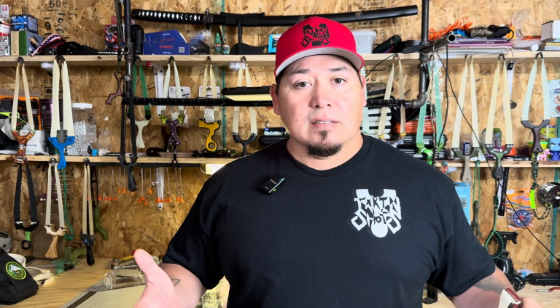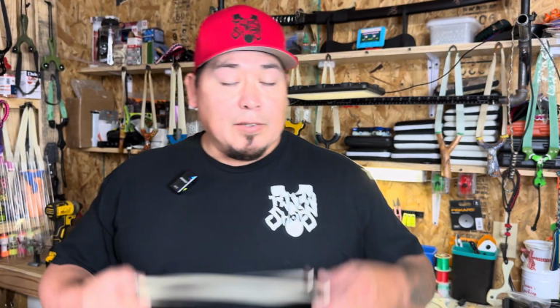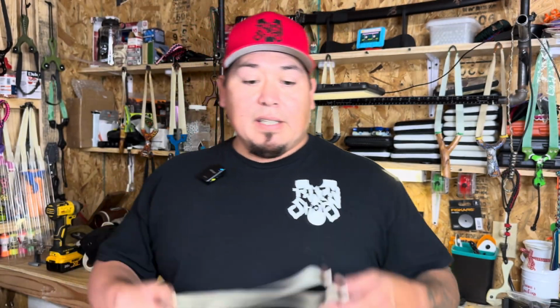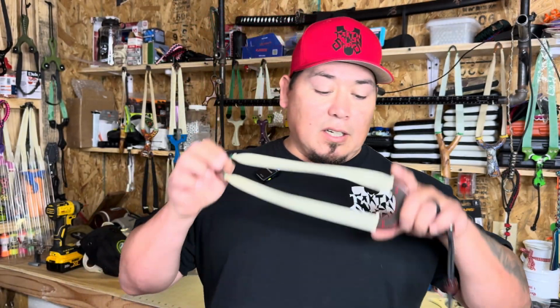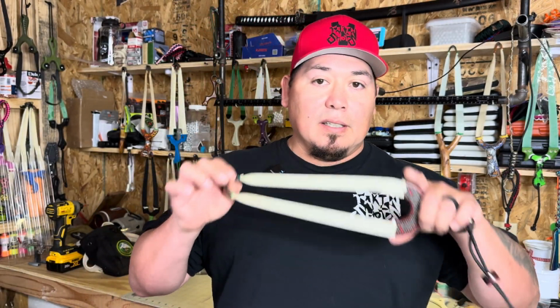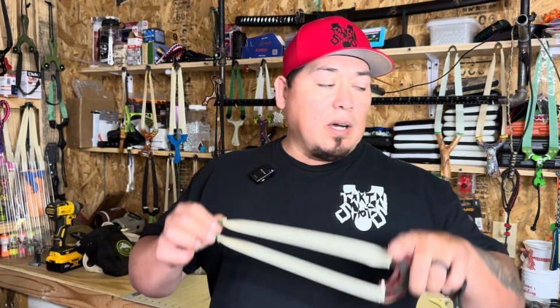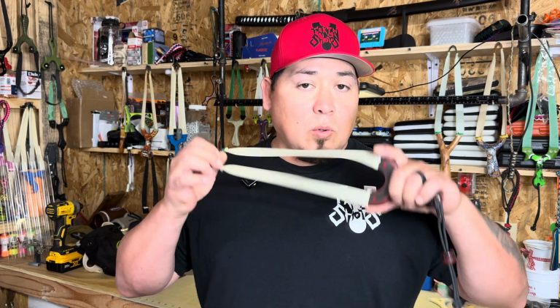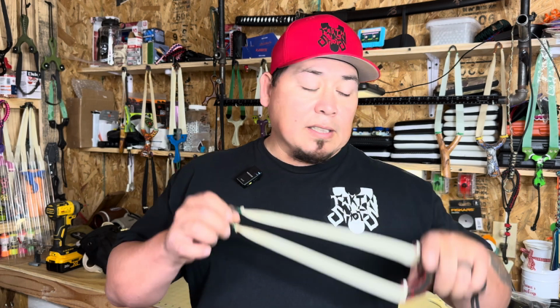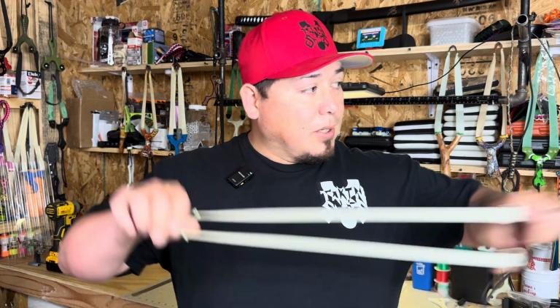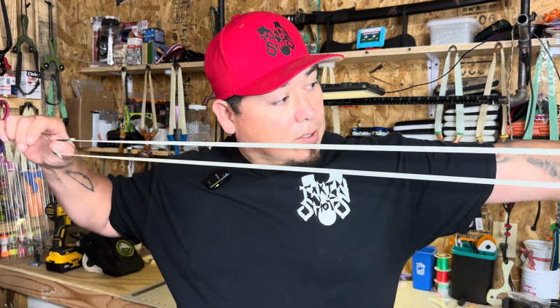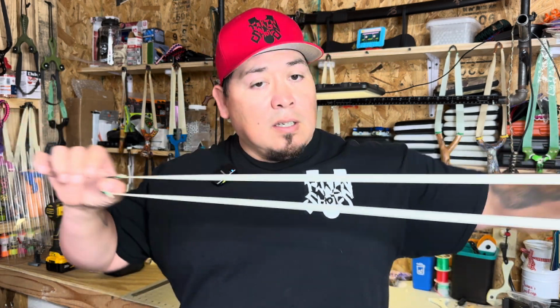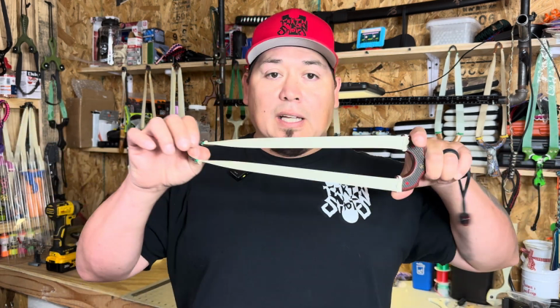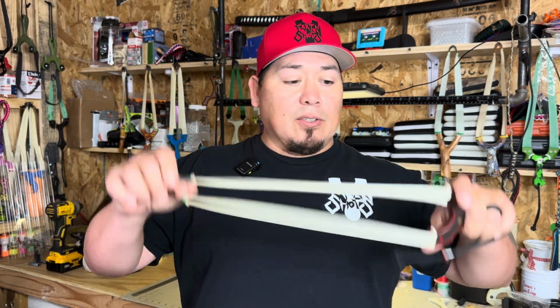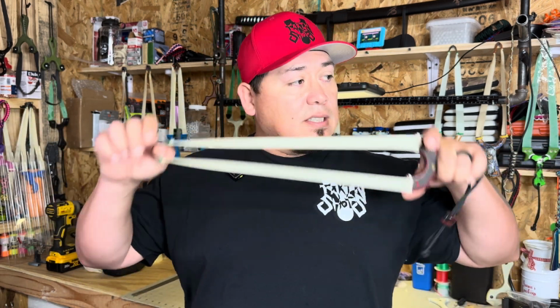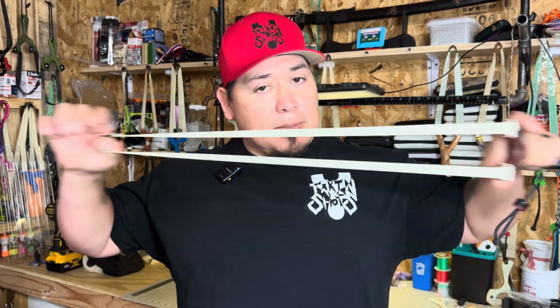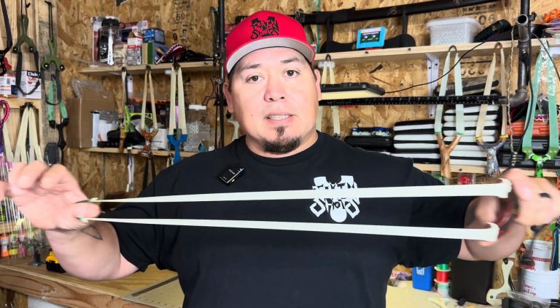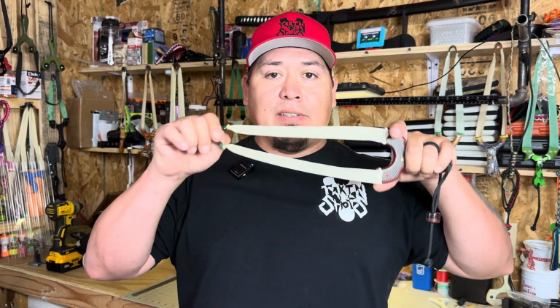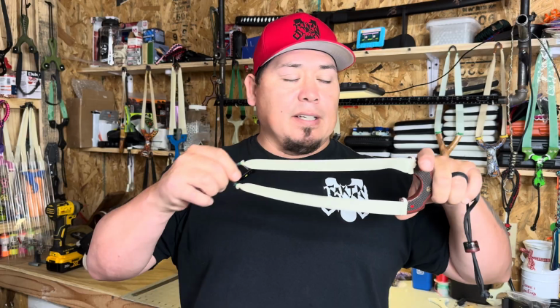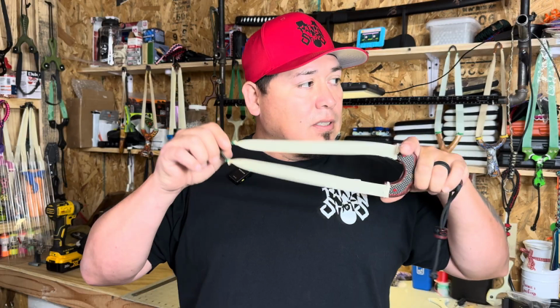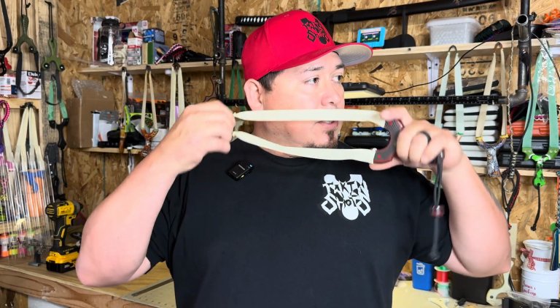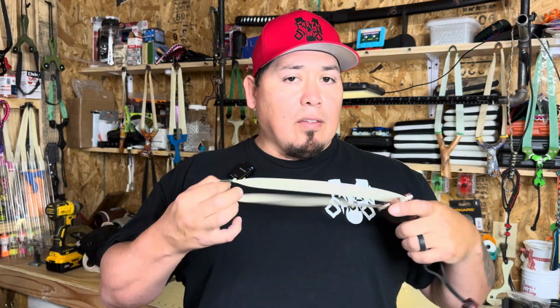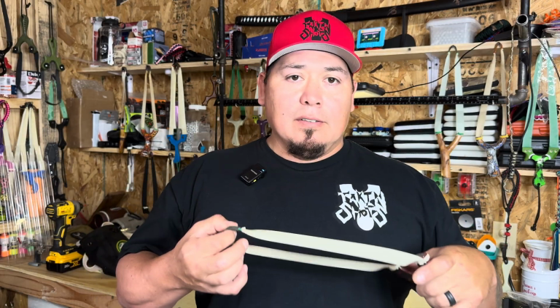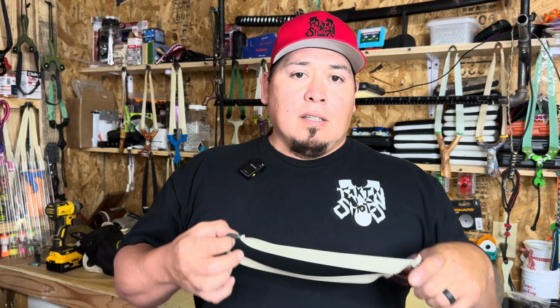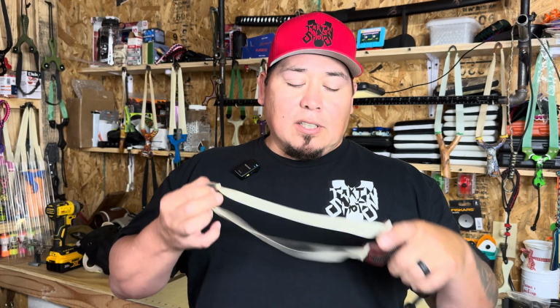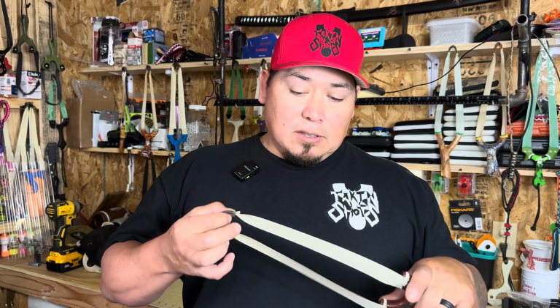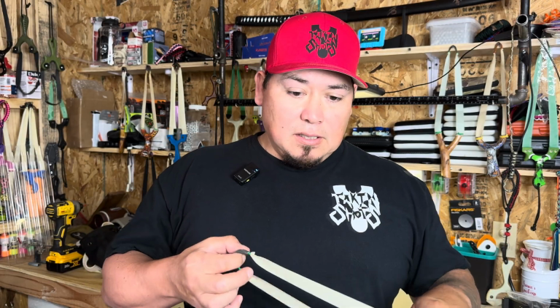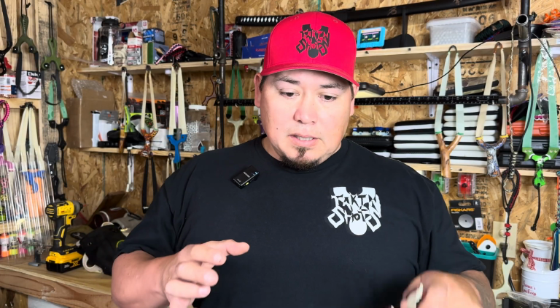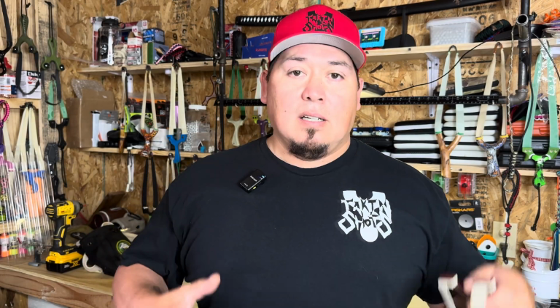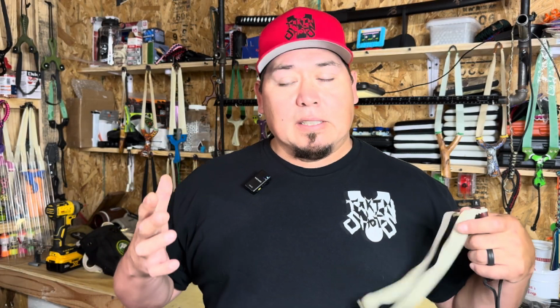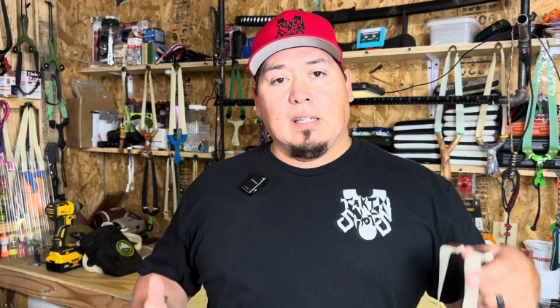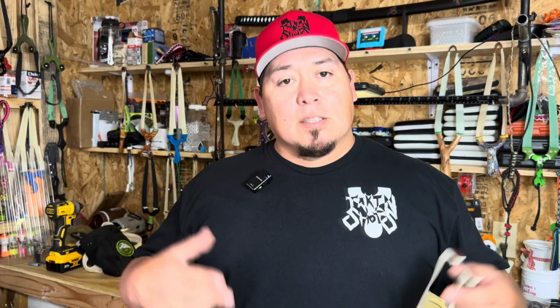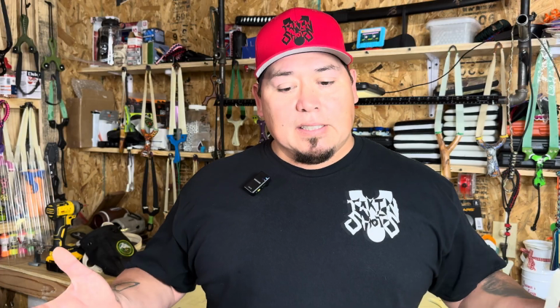If you're like me, I've shot Omega Electric White for quite a while now. It's what I prefer. I really like the stretch, the snap, the speeds I get out of it, the draw, the feel of it. I've shot it for a long time, but I've been wanting to test out some other latexes.